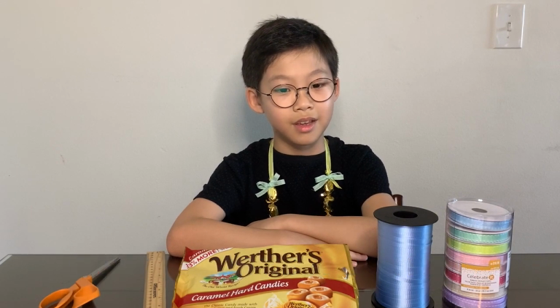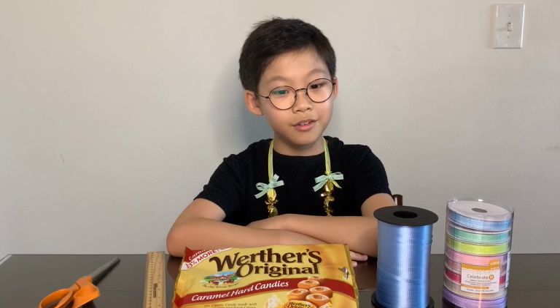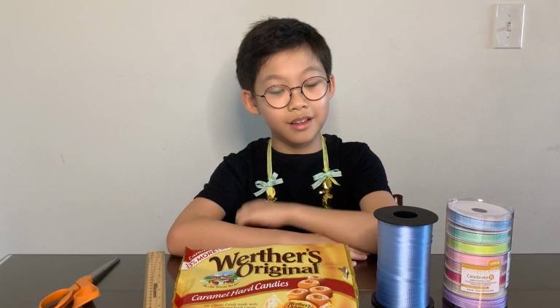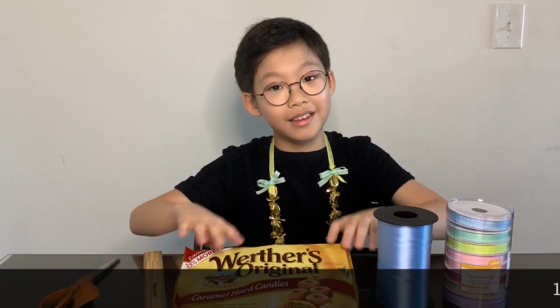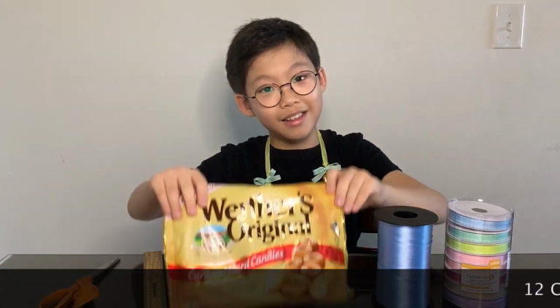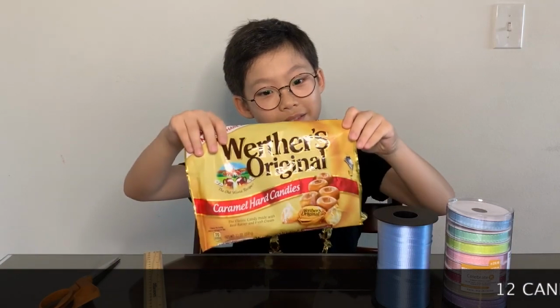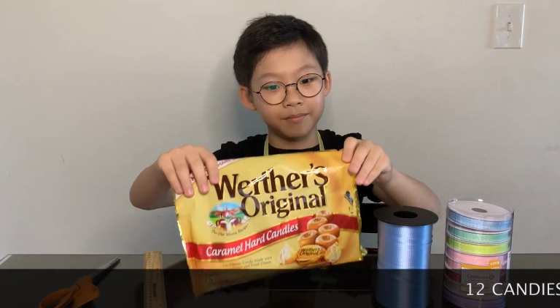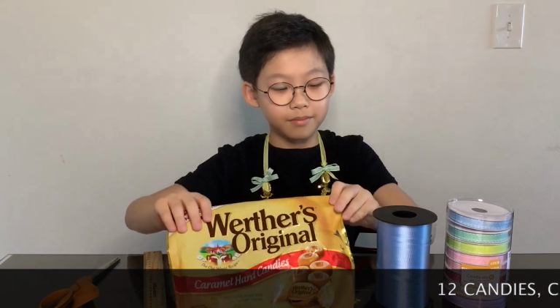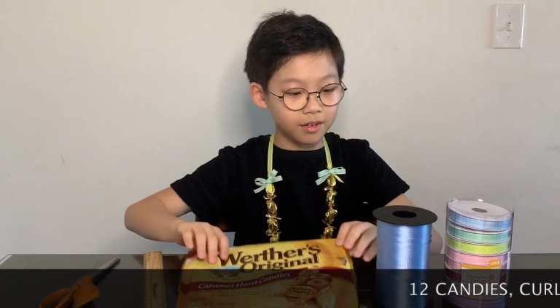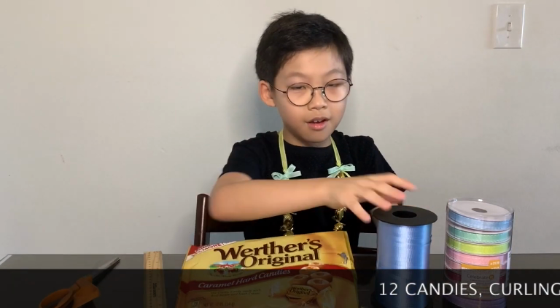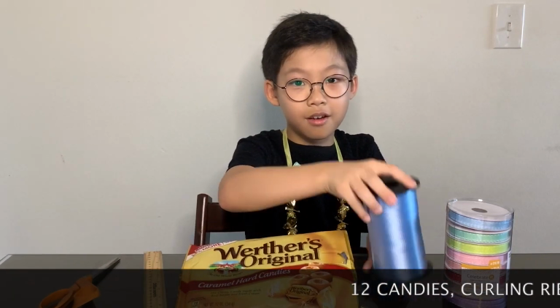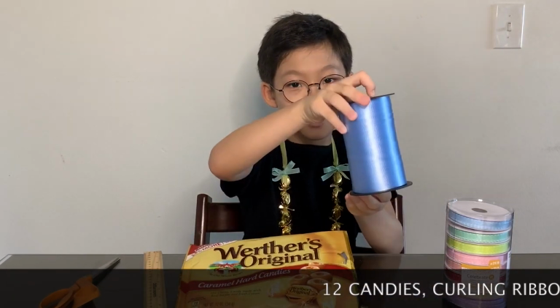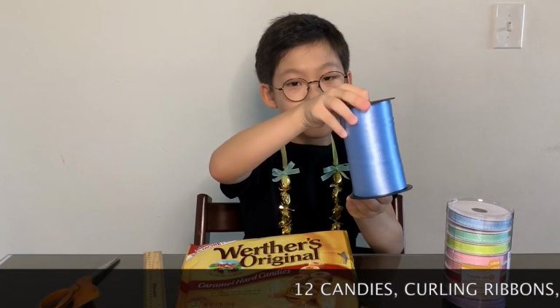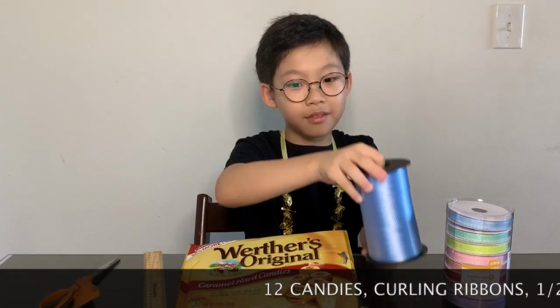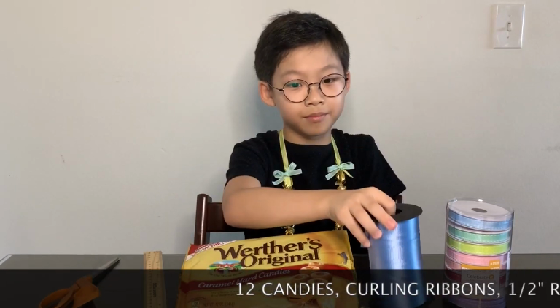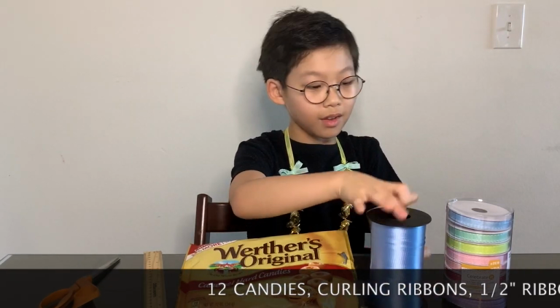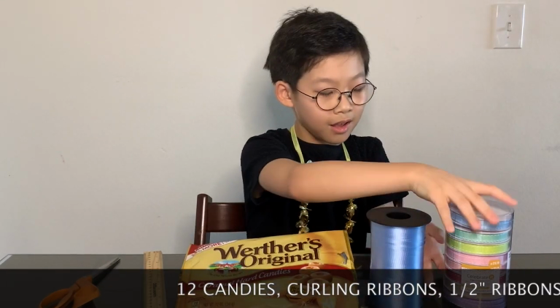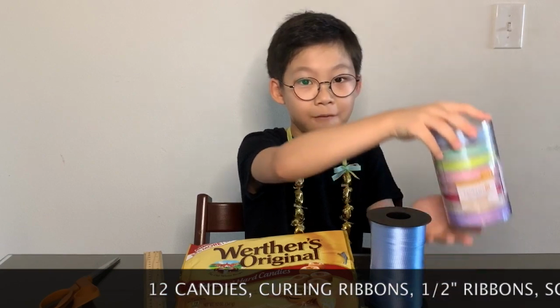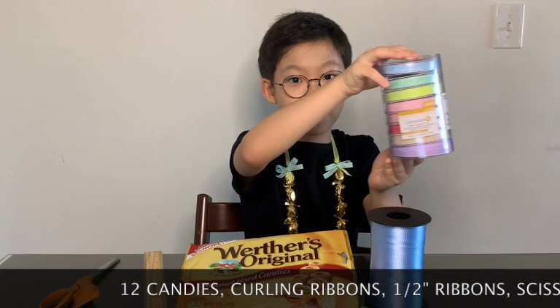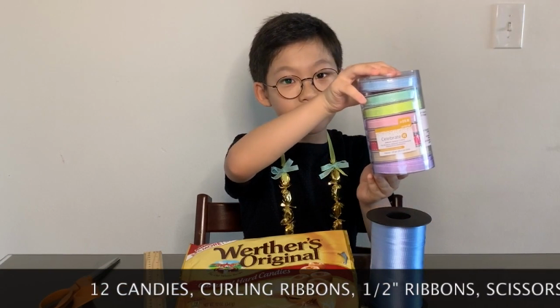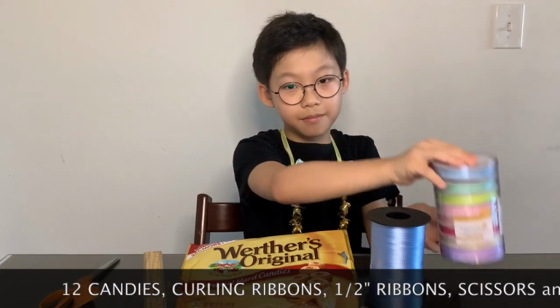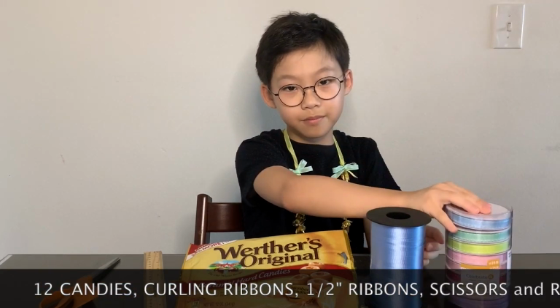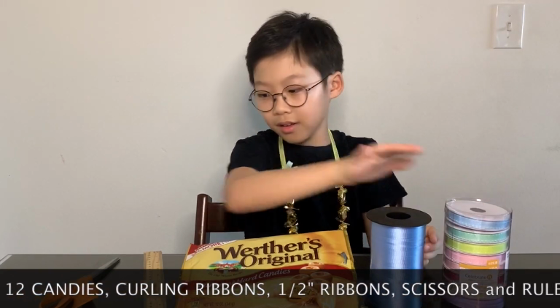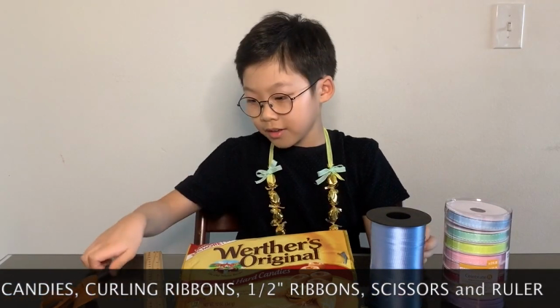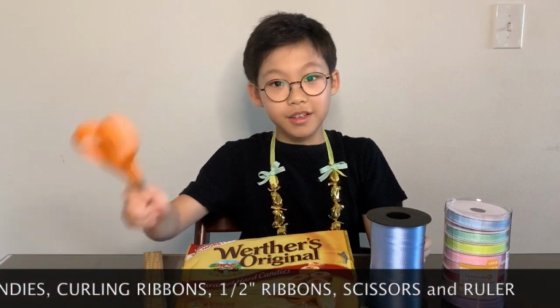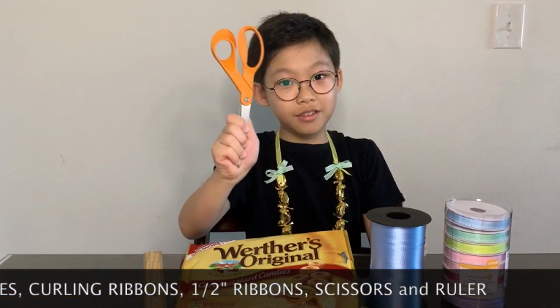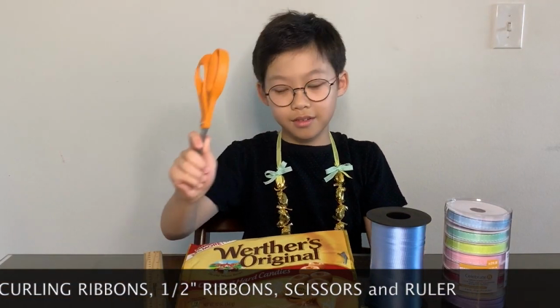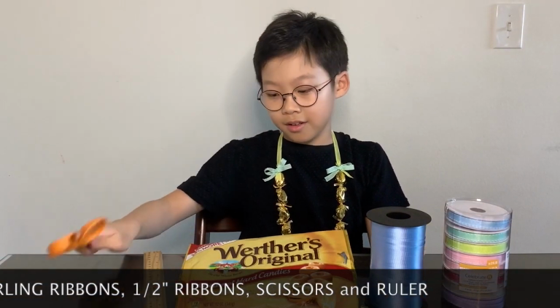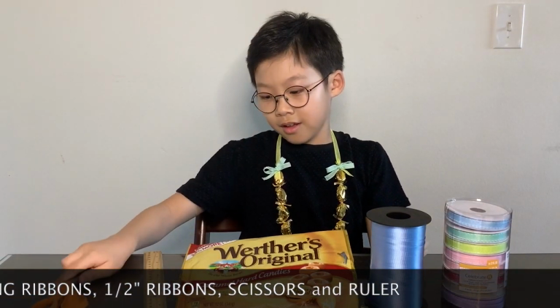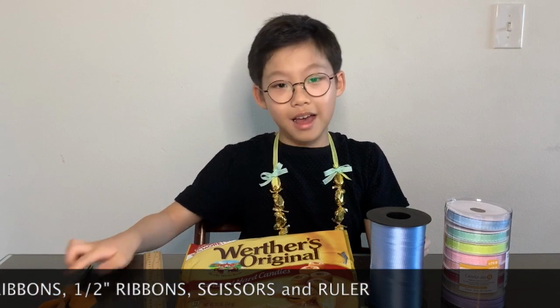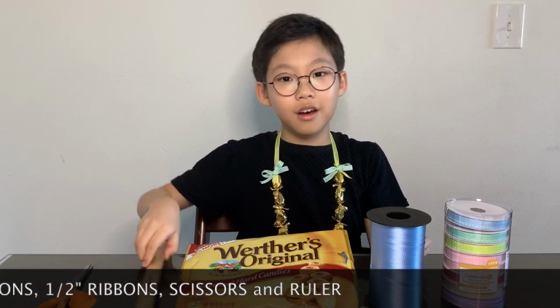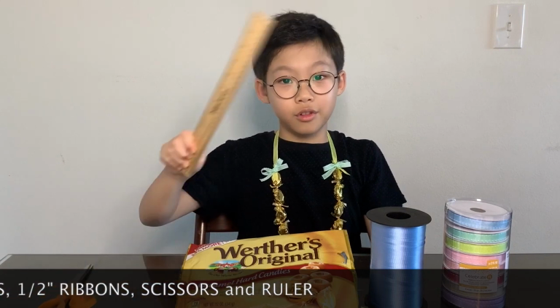You need candies, curling ribbon, half-inch ribbons, scissors, and a ruler.